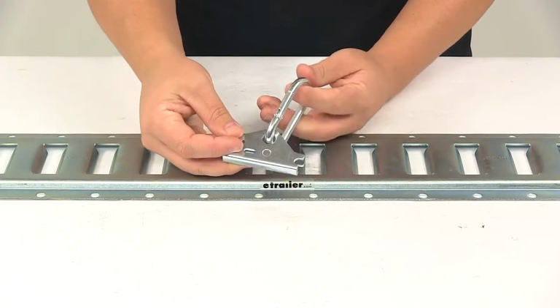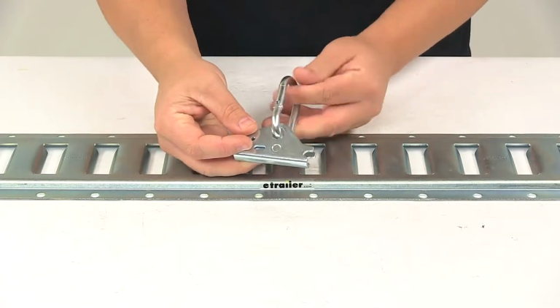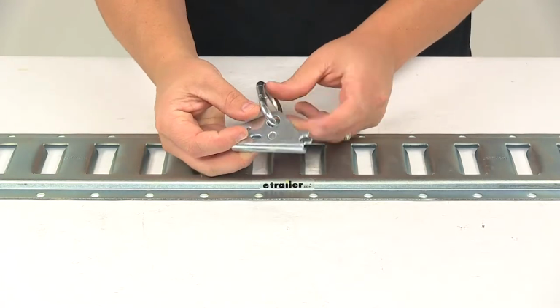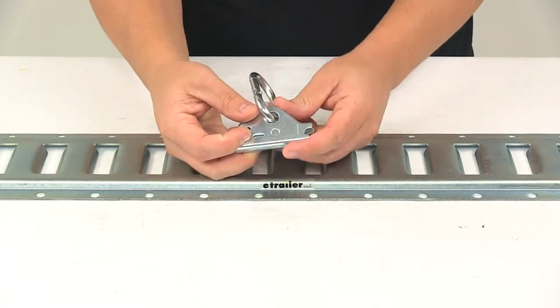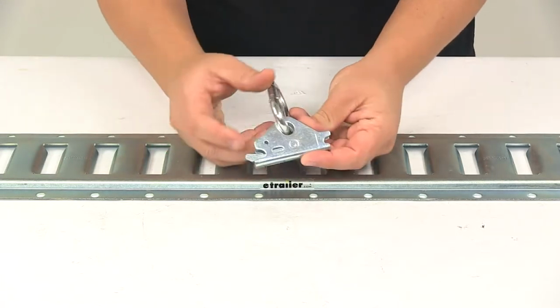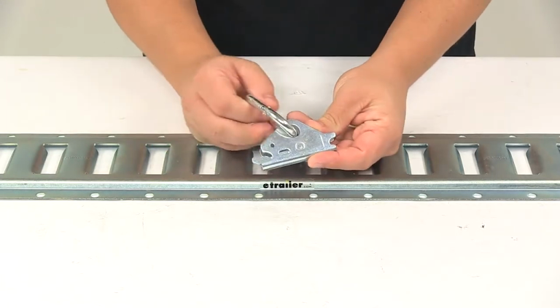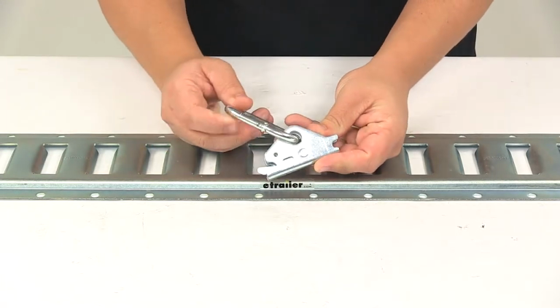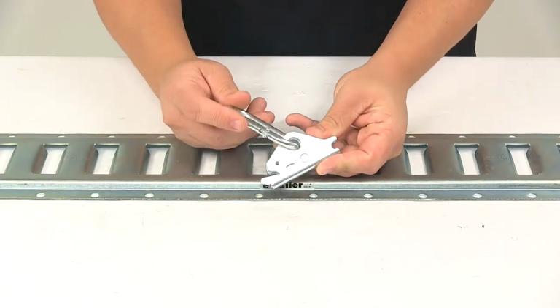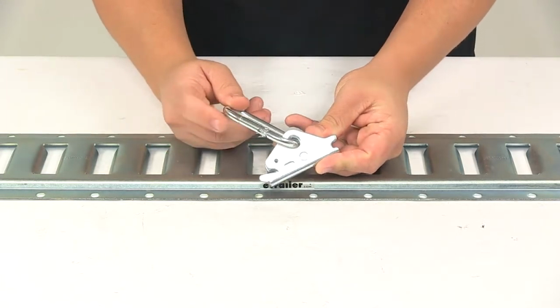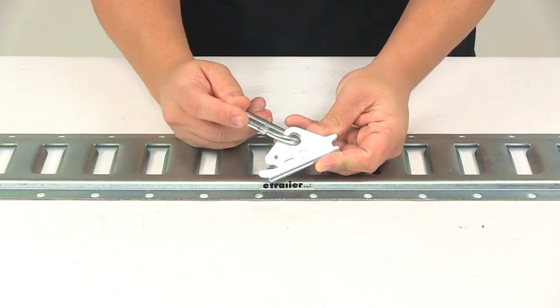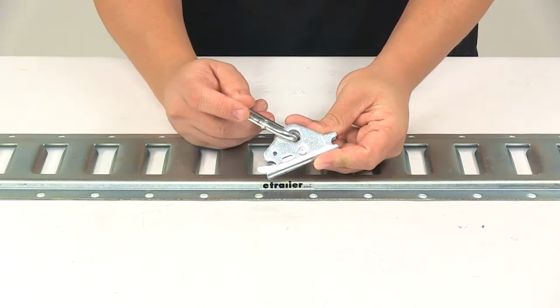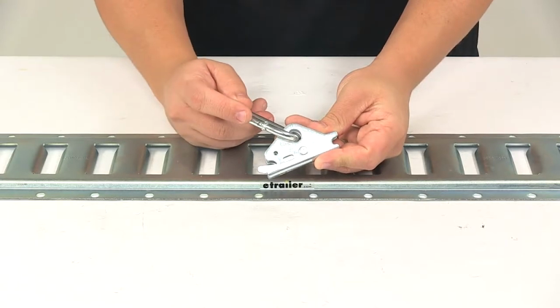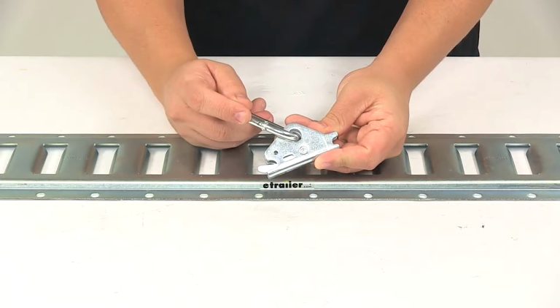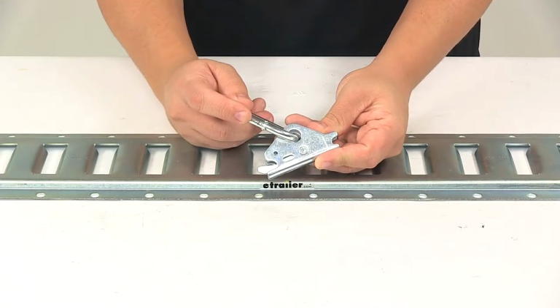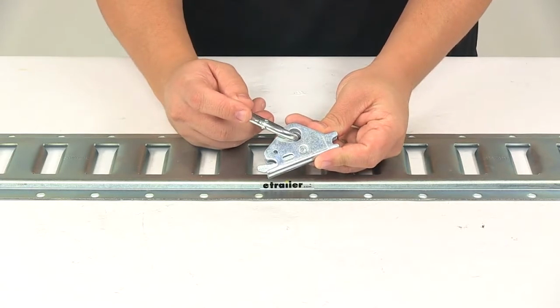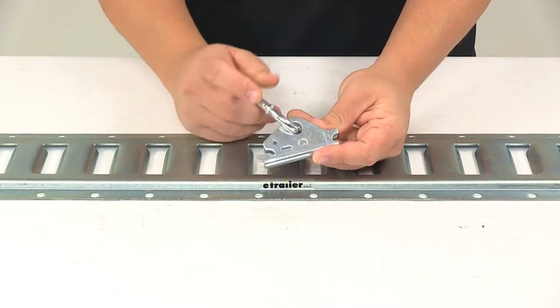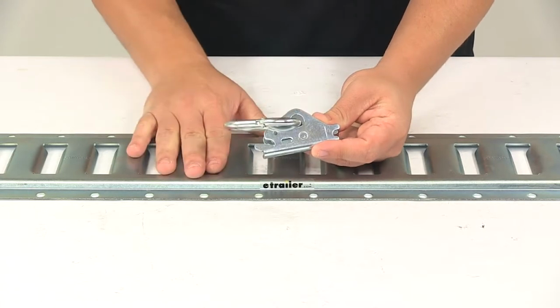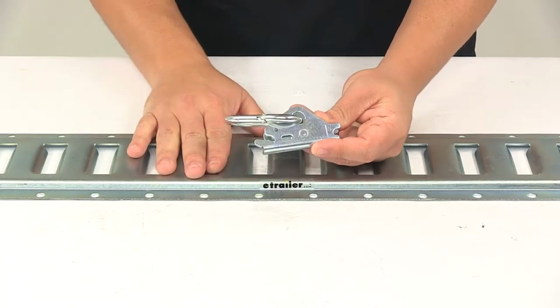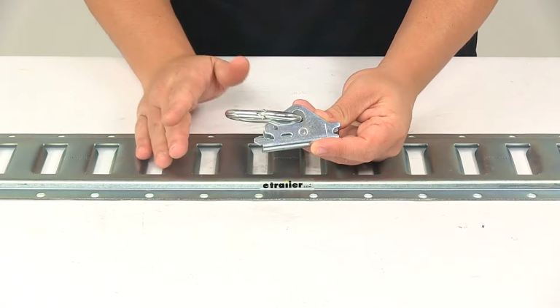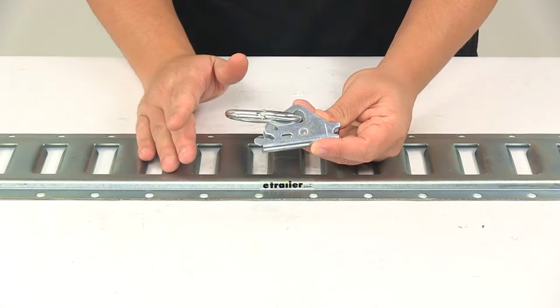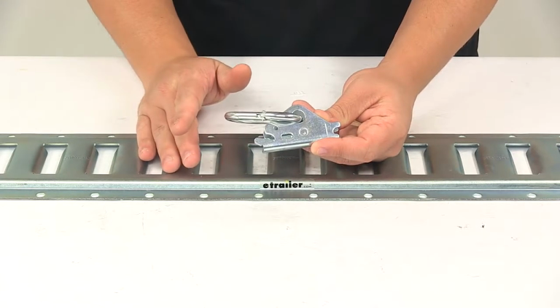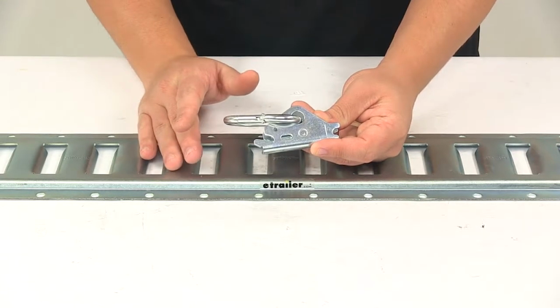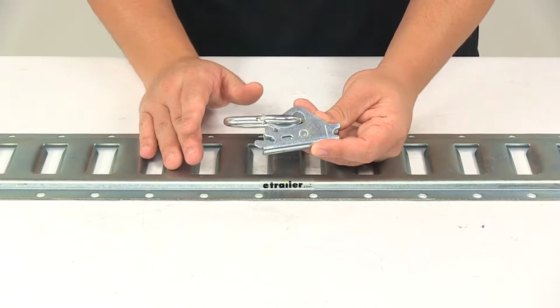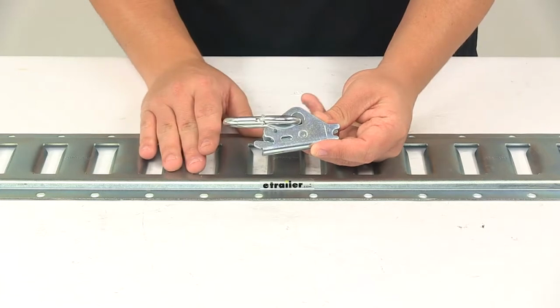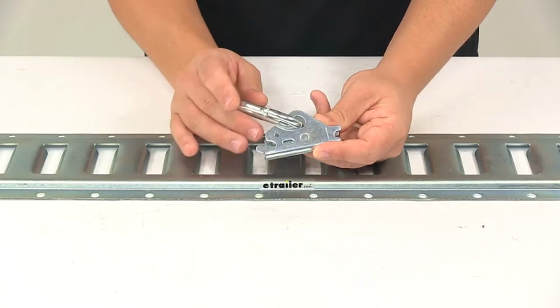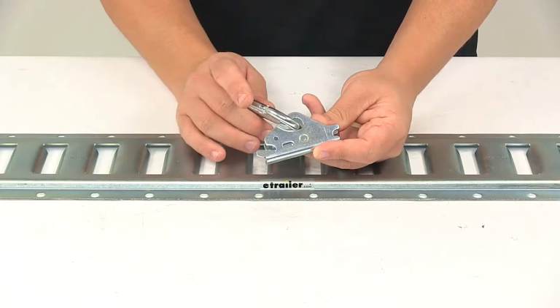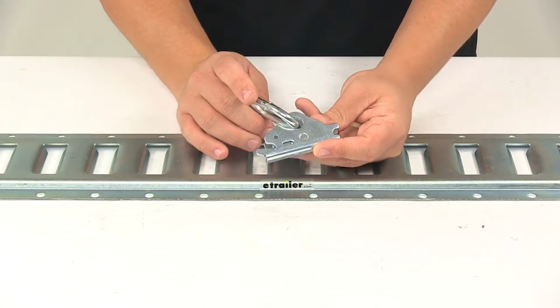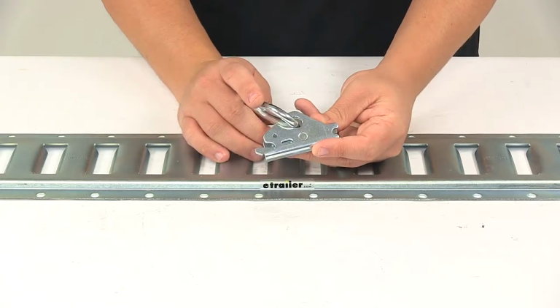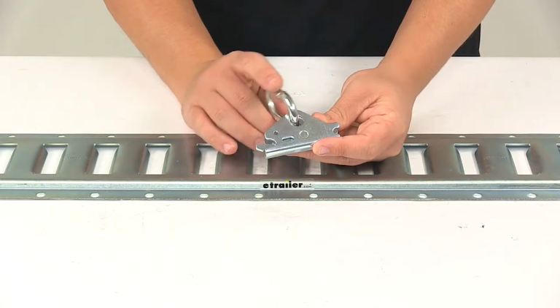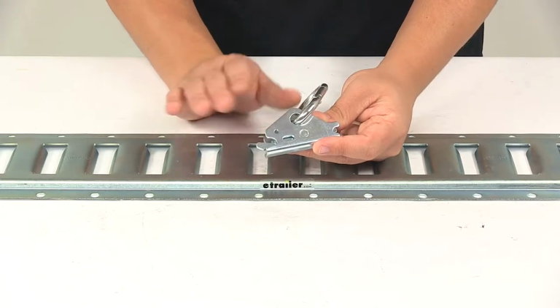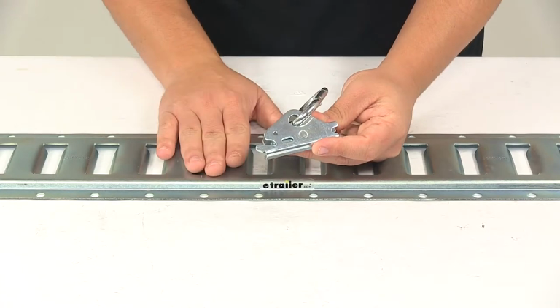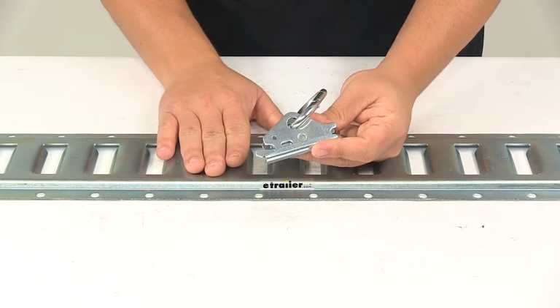Today we're taking a look at the Snap-Lock E-Track fitting with a carabiner clip. This E-Track fitting with the carabiner clip locks into an E-Track anchor to create a tie-down point. It is designed for use with Snap-Lock anchors or standard E-Track systems.